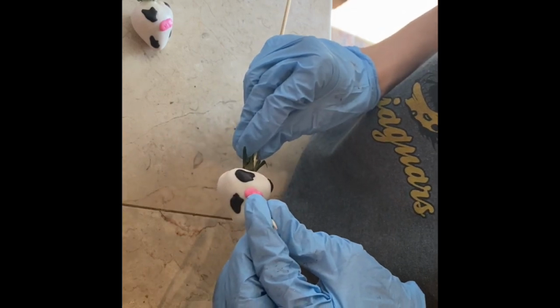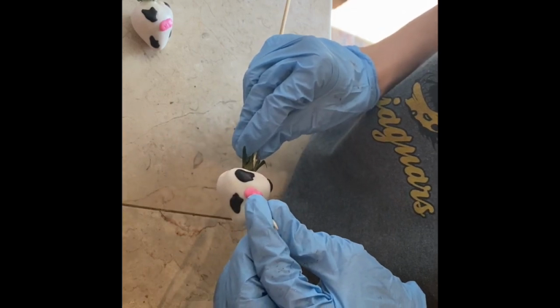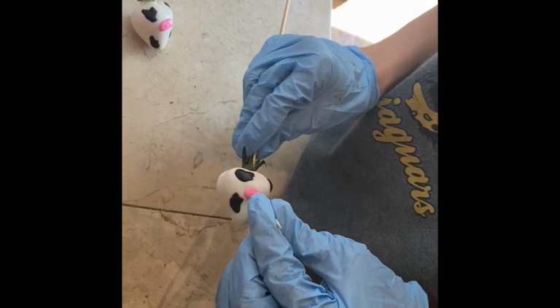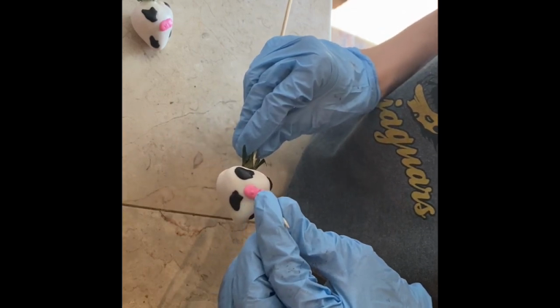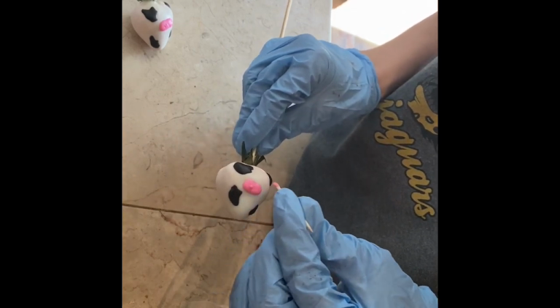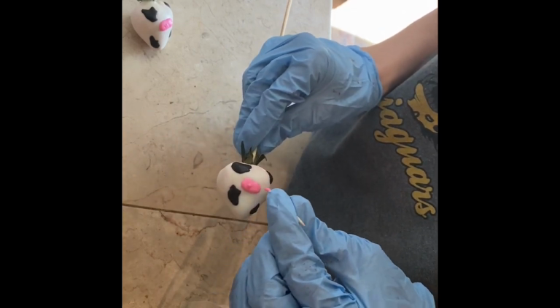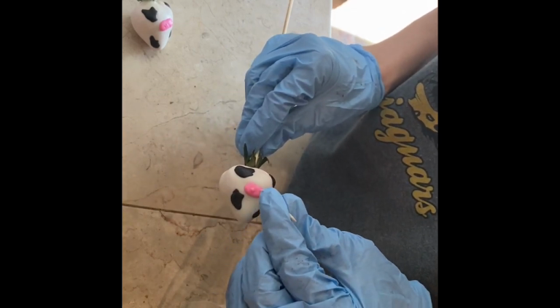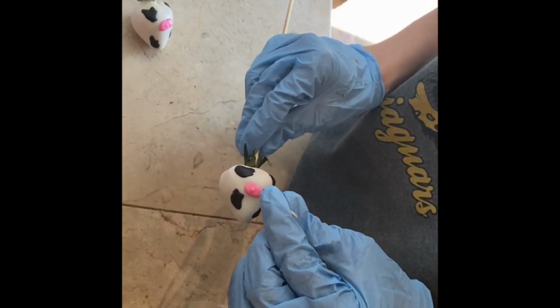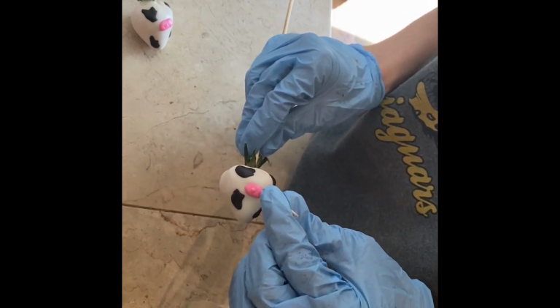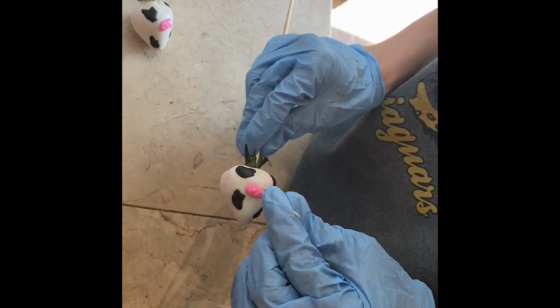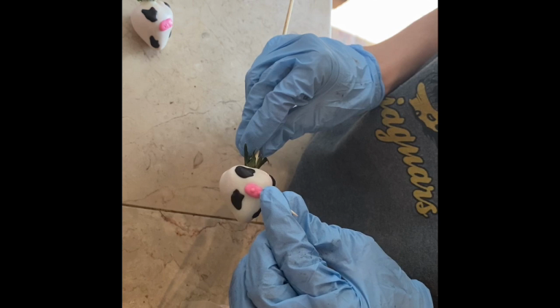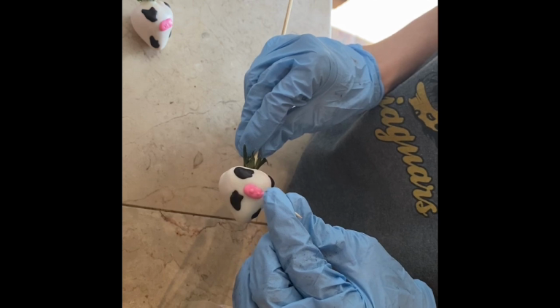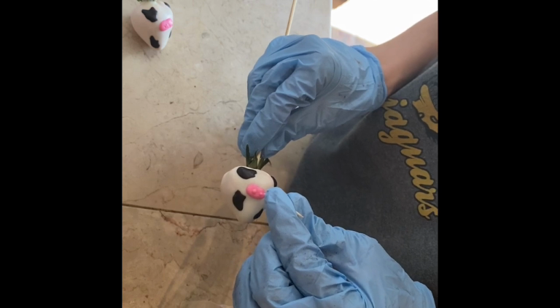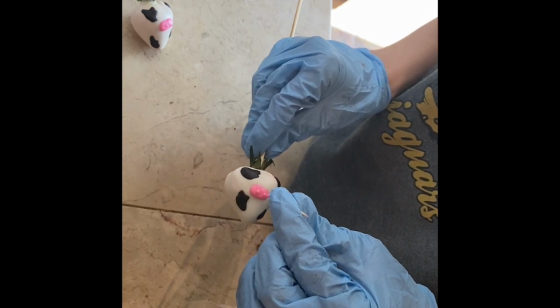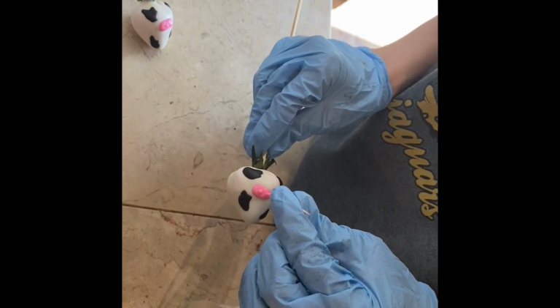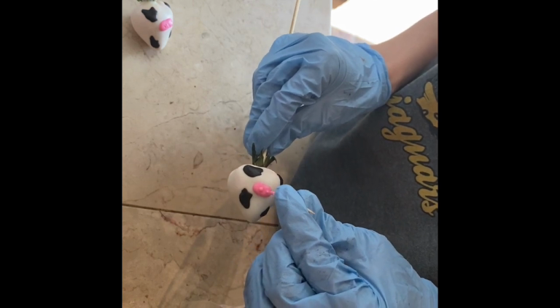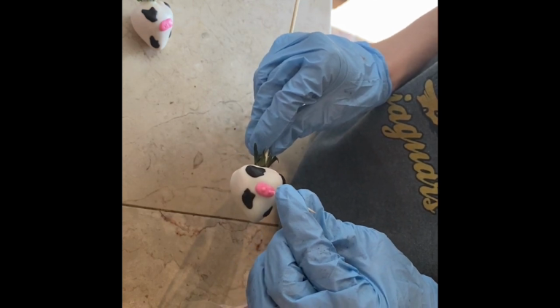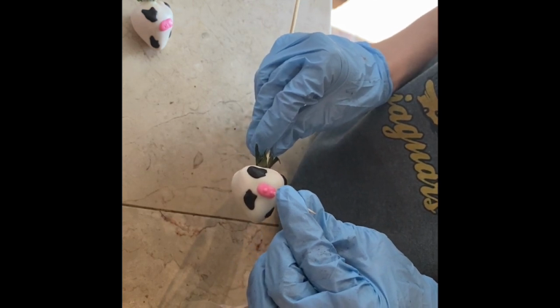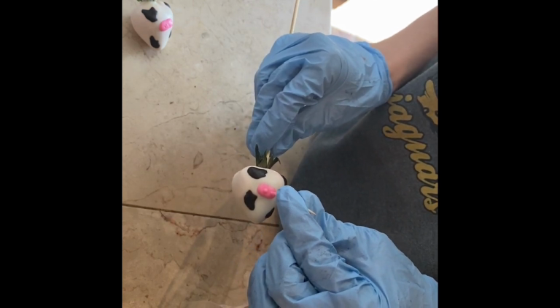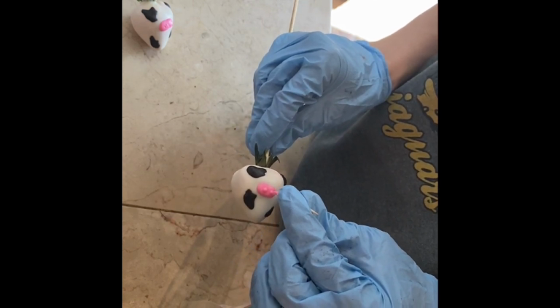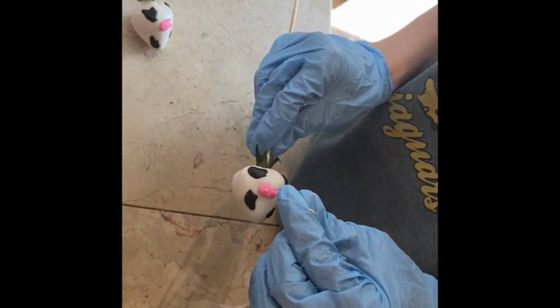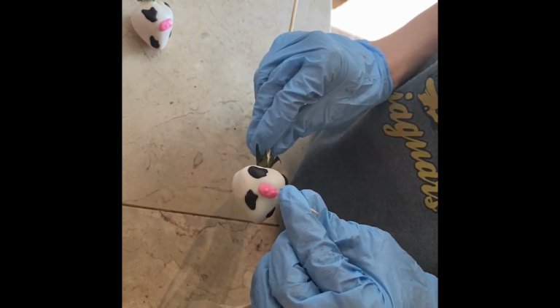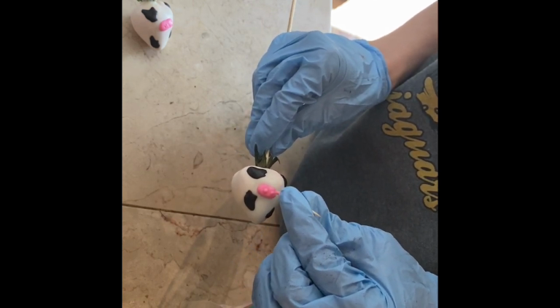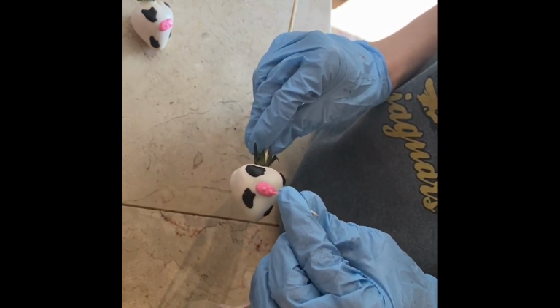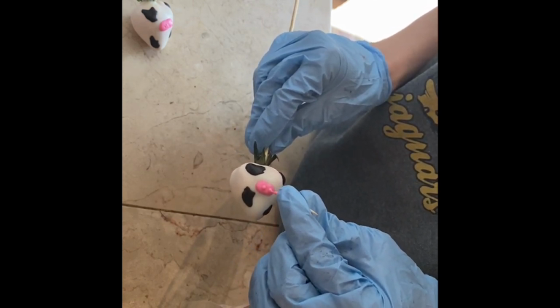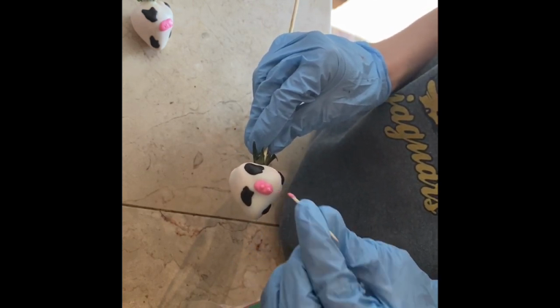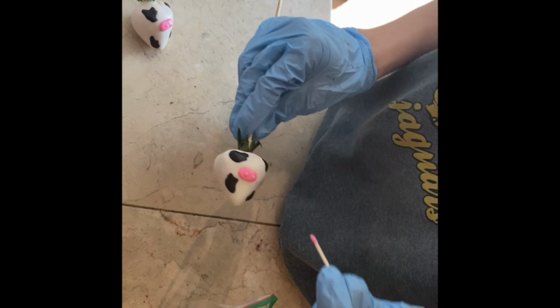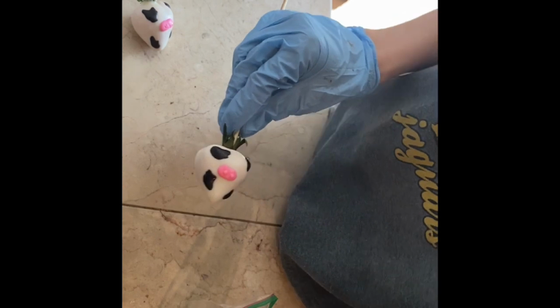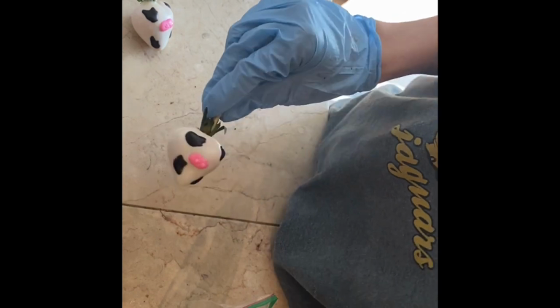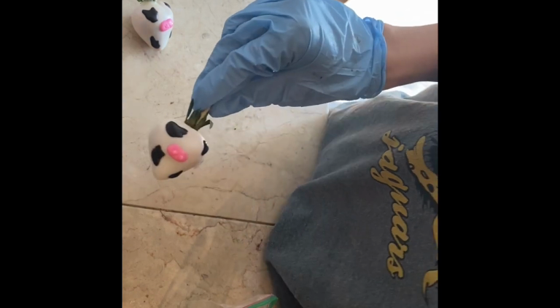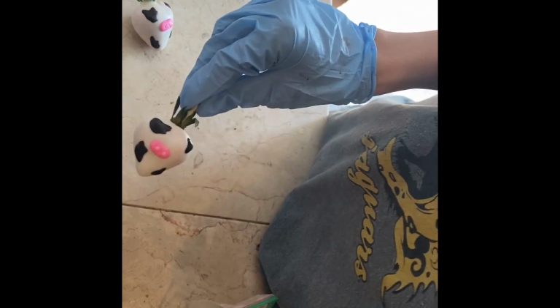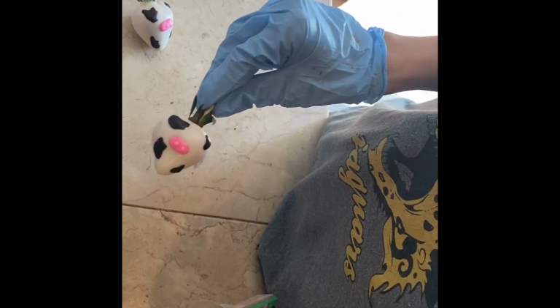You want to make sure that you do it to all of the strawberries. It does take some time just because you are adding chocolate to the toothpick for each one.